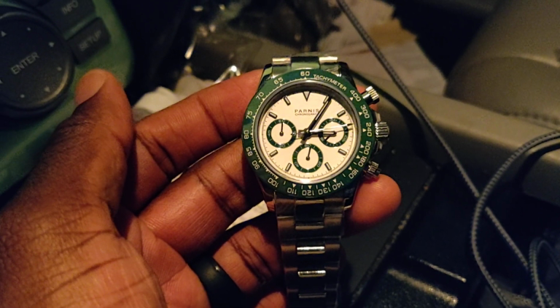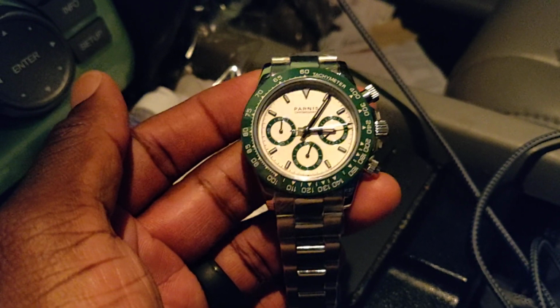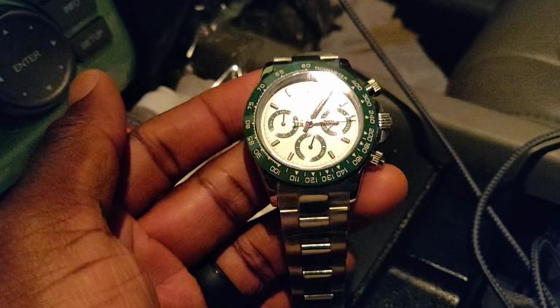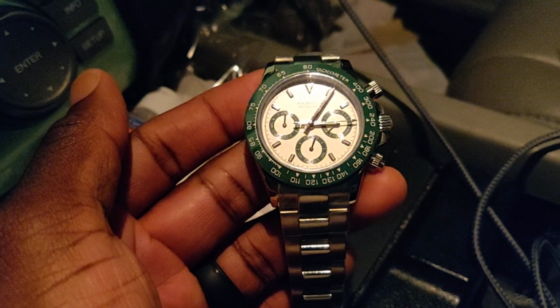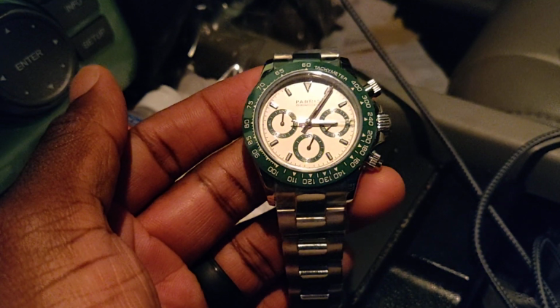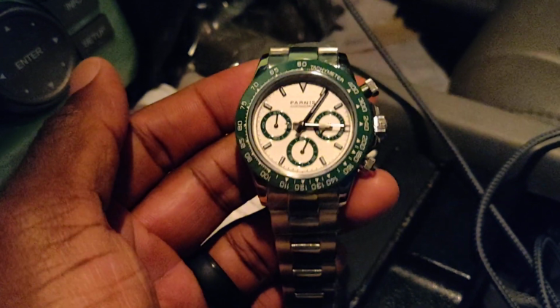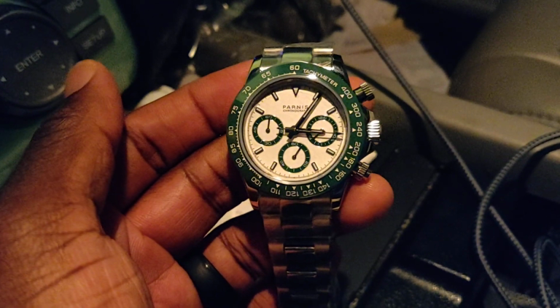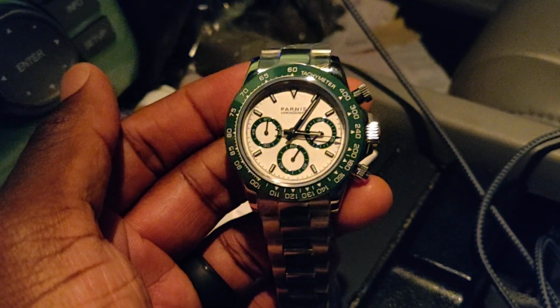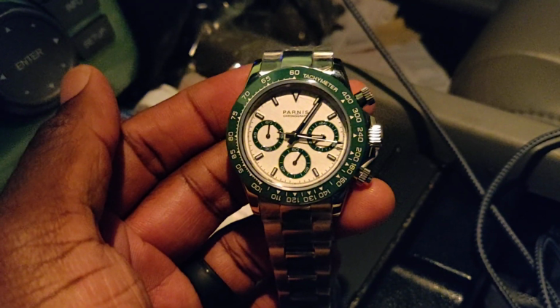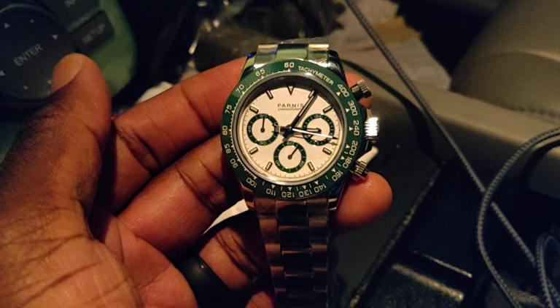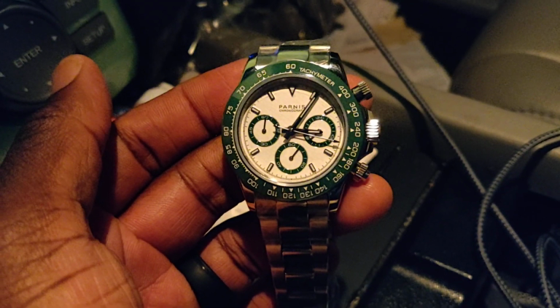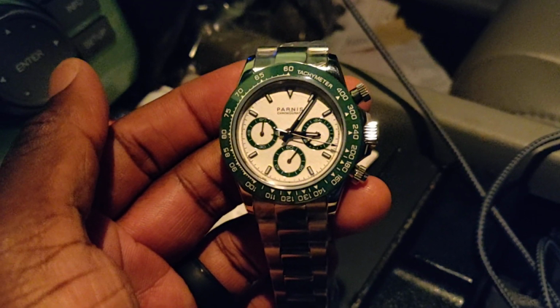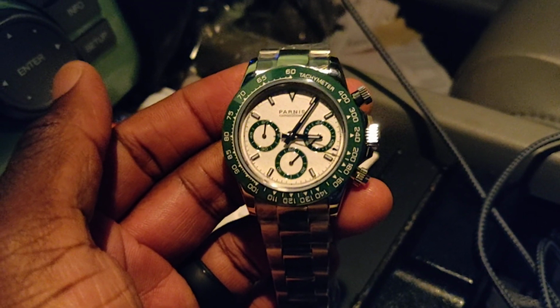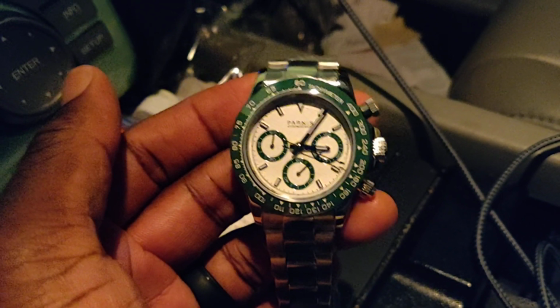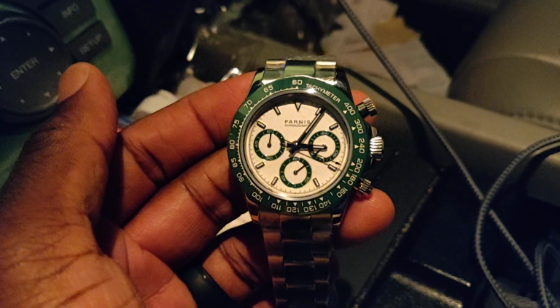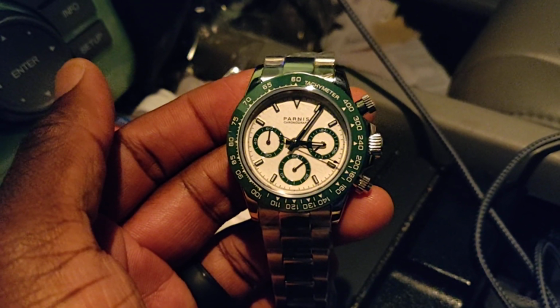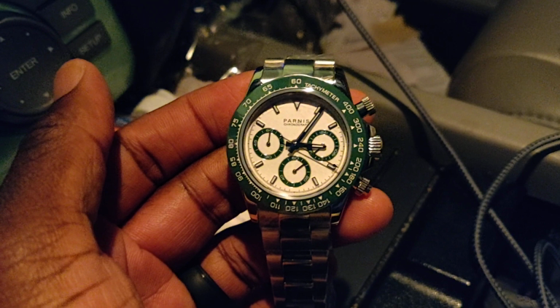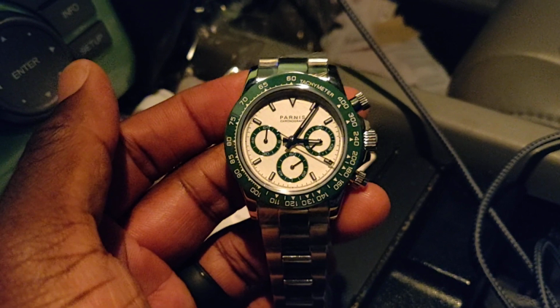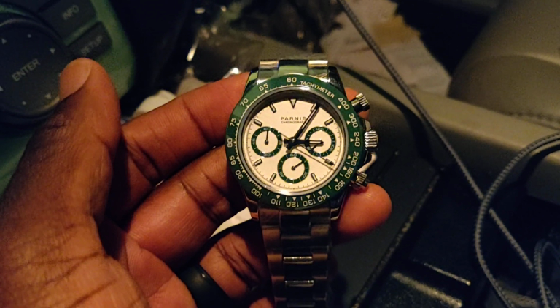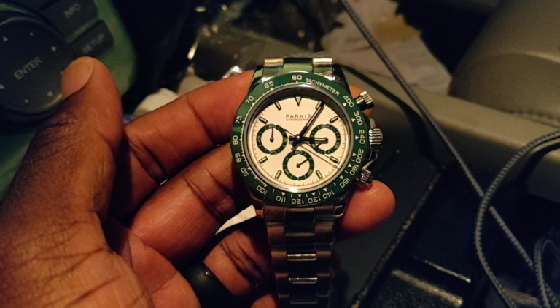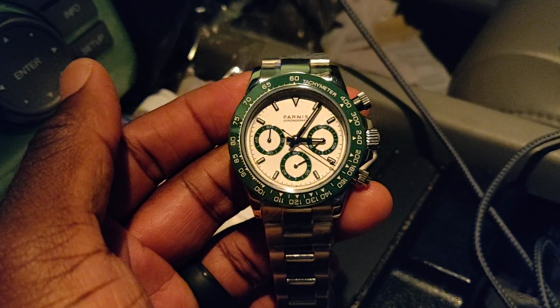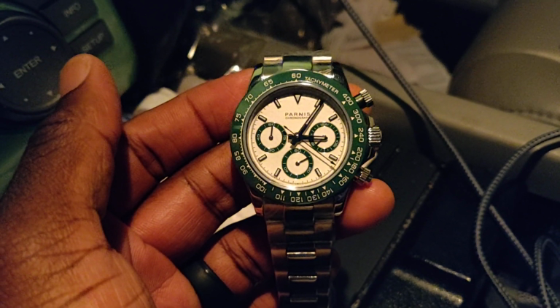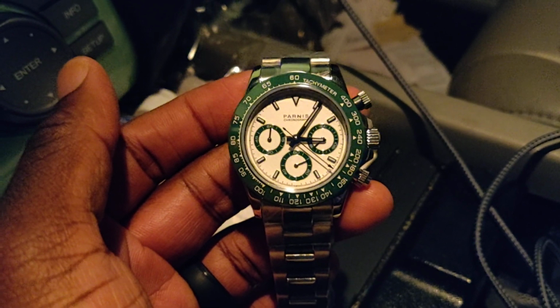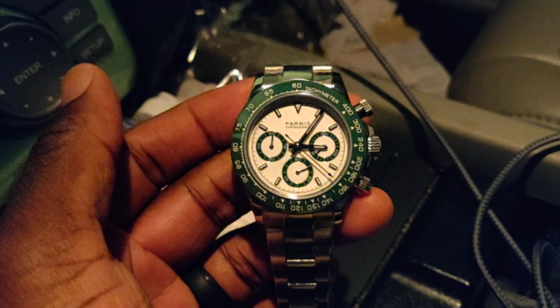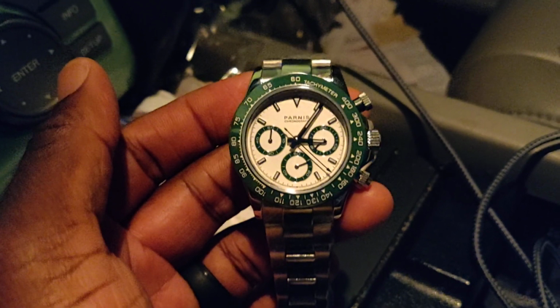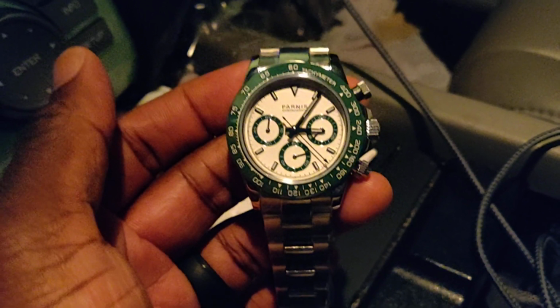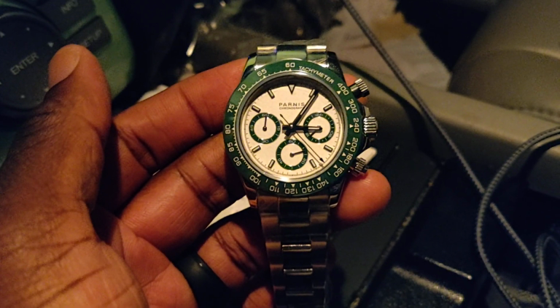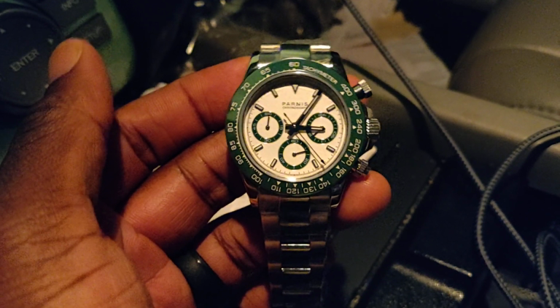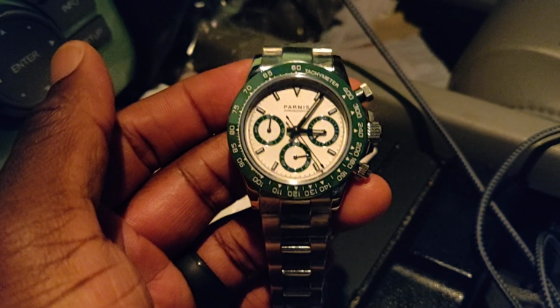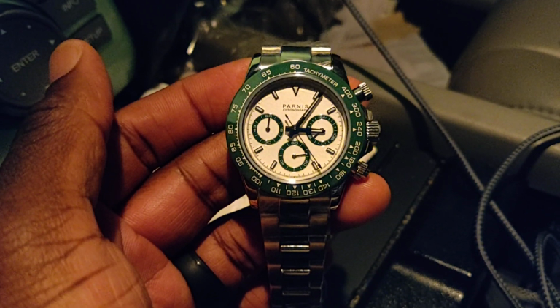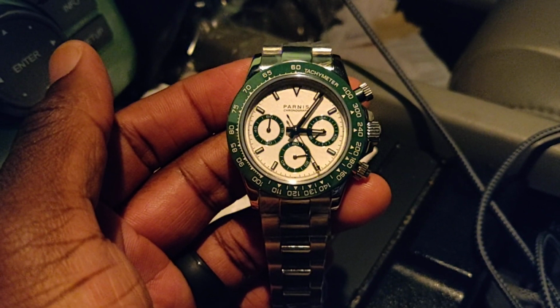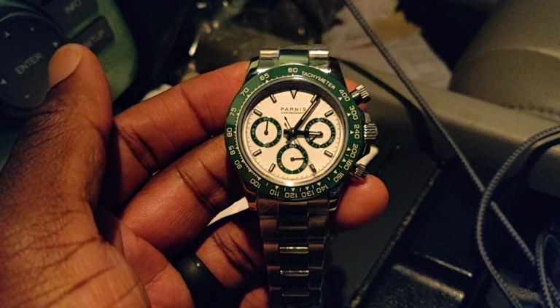If you were to order these off eBay, talk to you soon. Don the Watch Guy signing off. I'm going to size it and I'm going to put it on my wrist so you guys can see what it really looks like. Talk to you later.